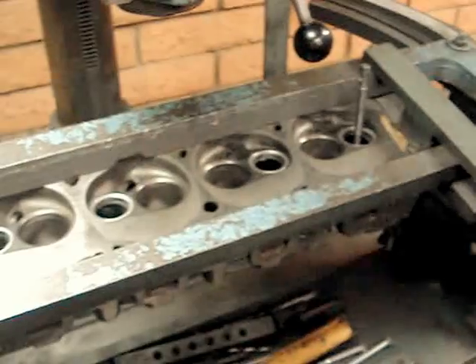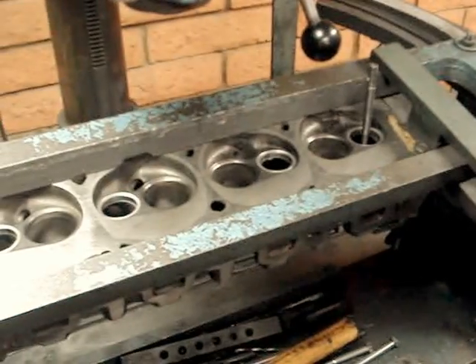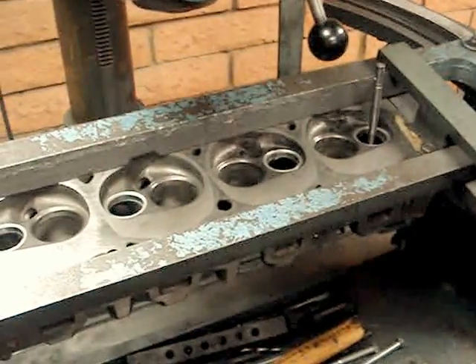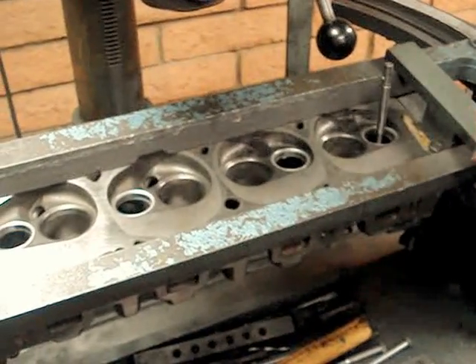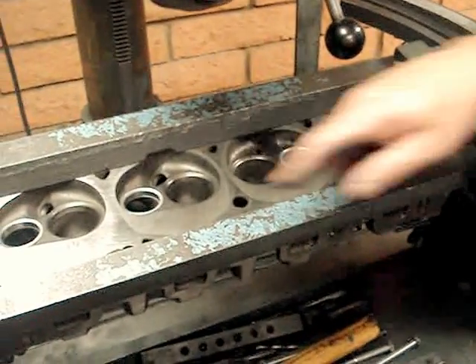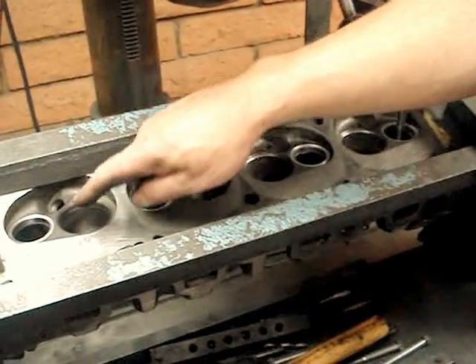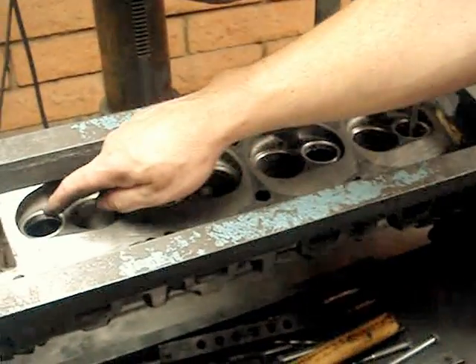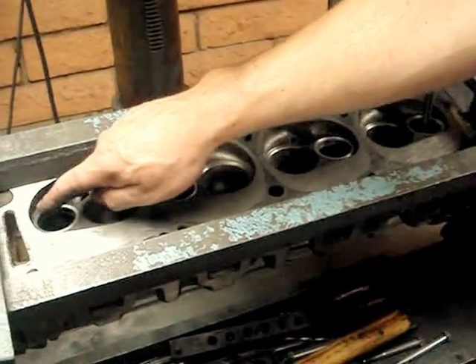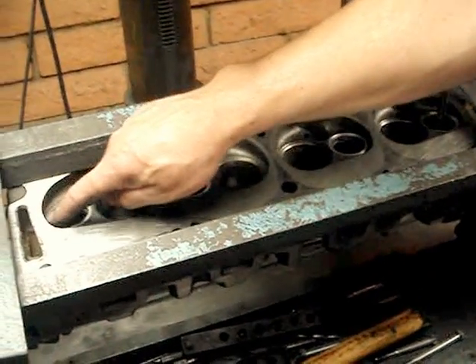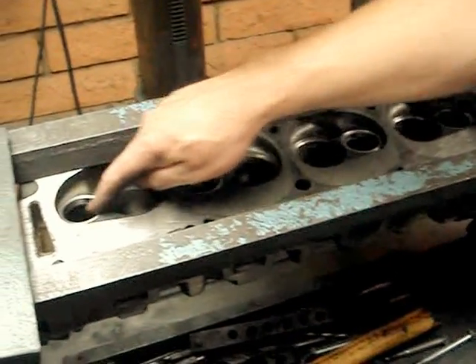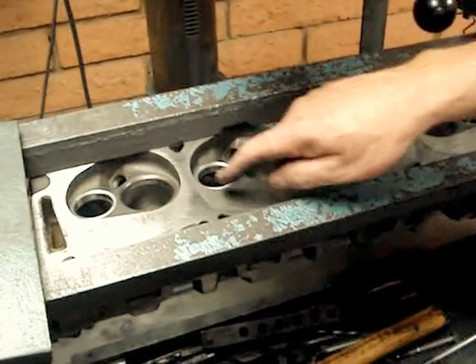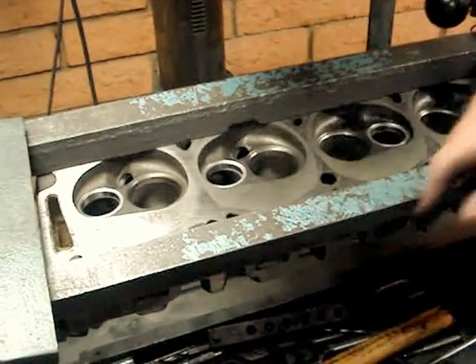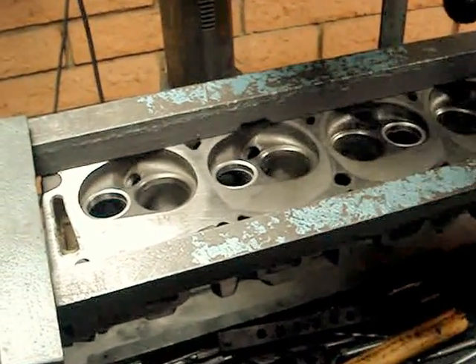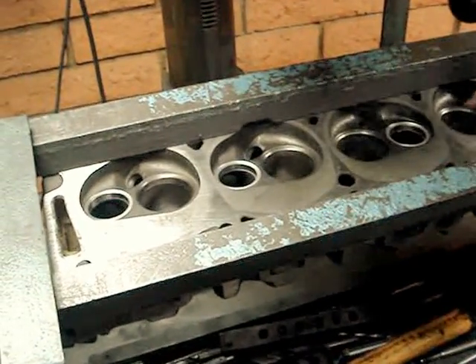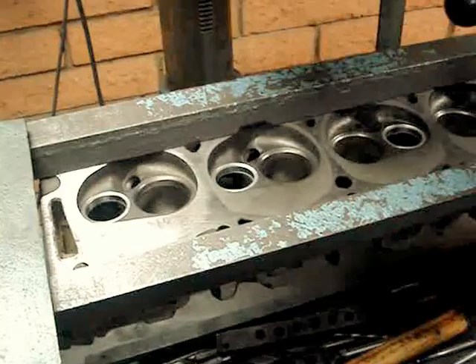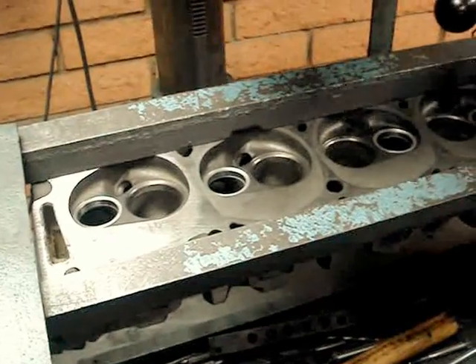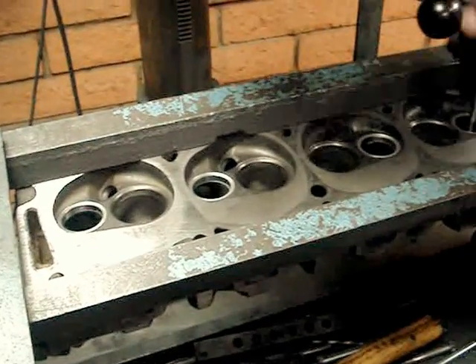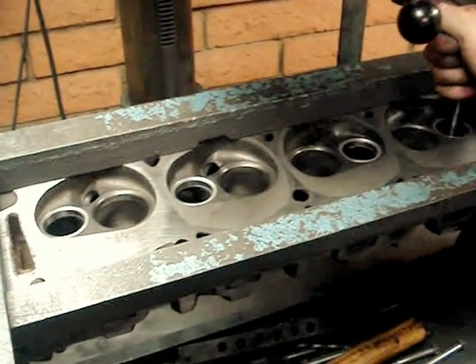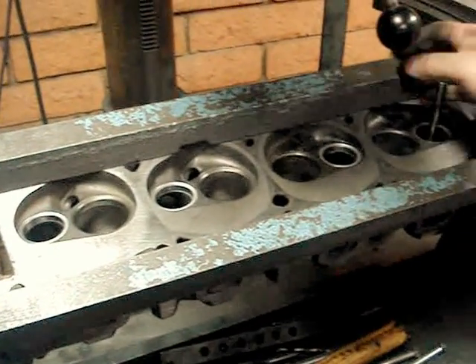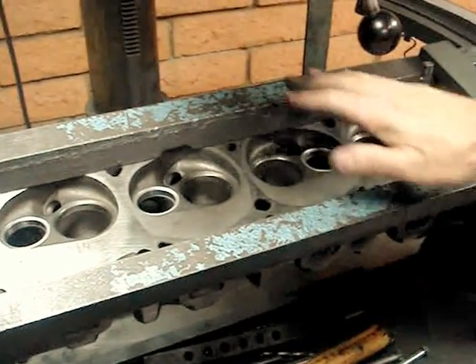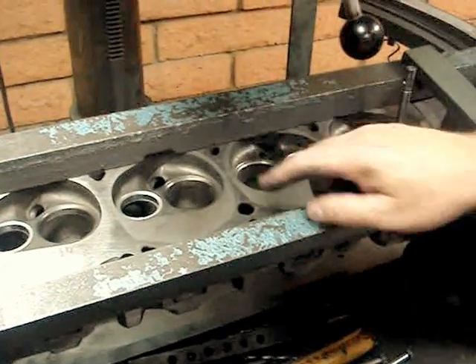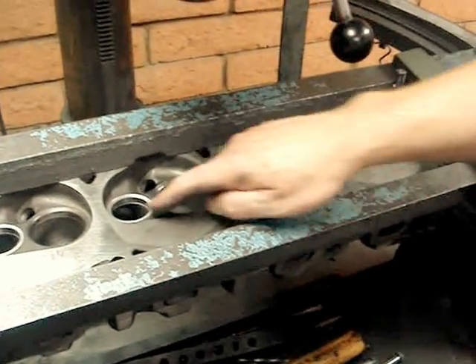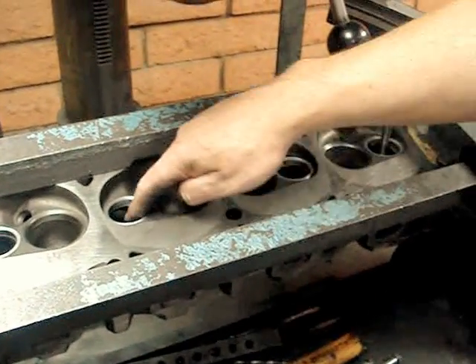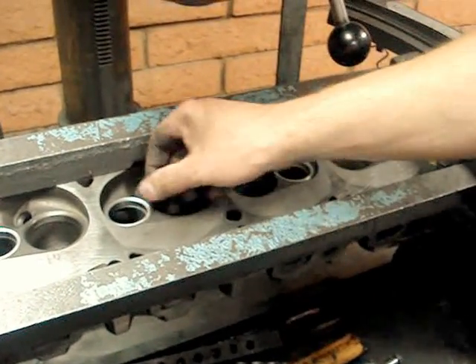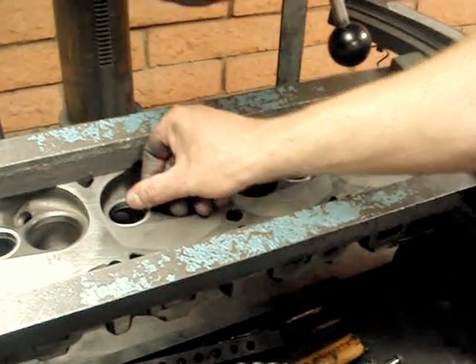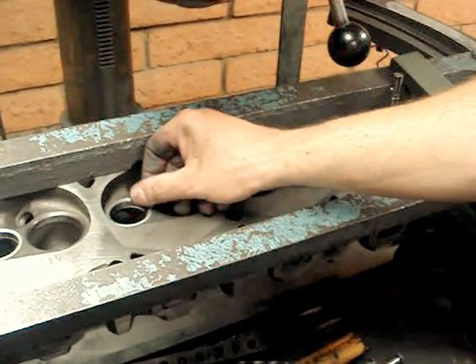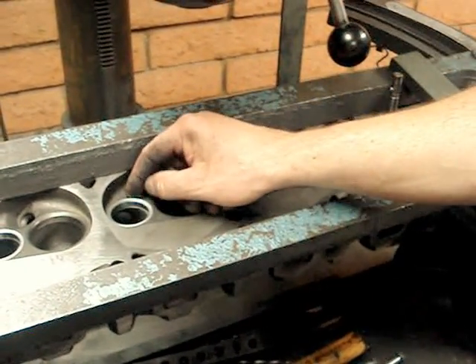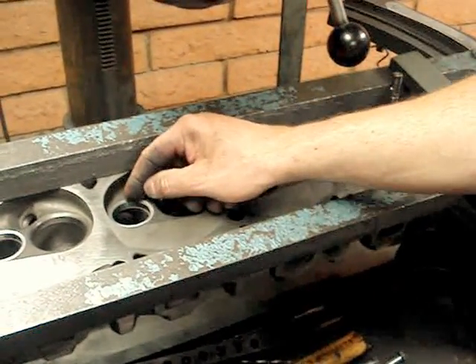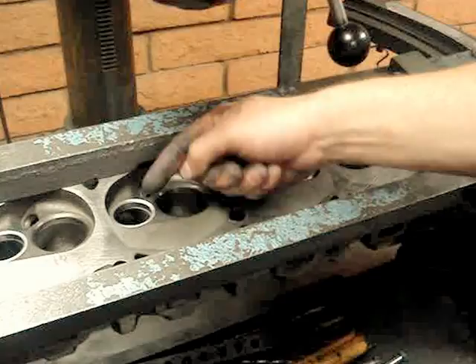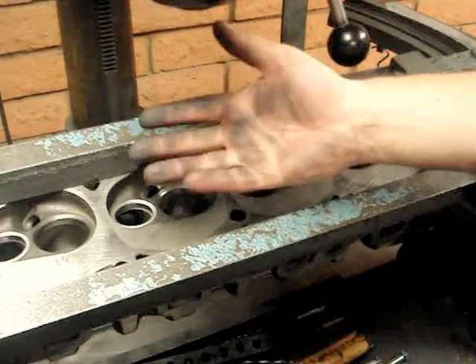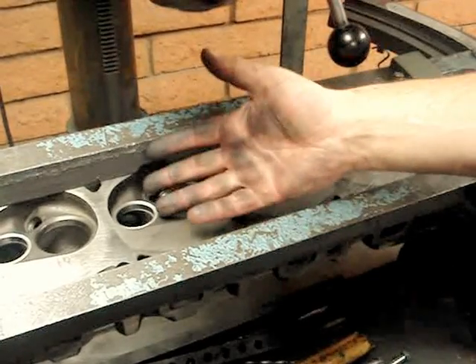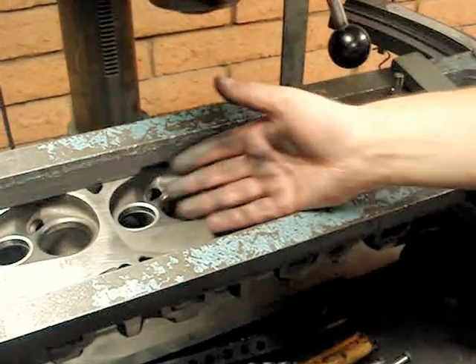Now that we've got the valve seats in, you can see we've pressed these valve seats in and we've relieved them. We've got the head leveled. Now we actually have to cut the angles because when these valve seats go in, they're blanks.